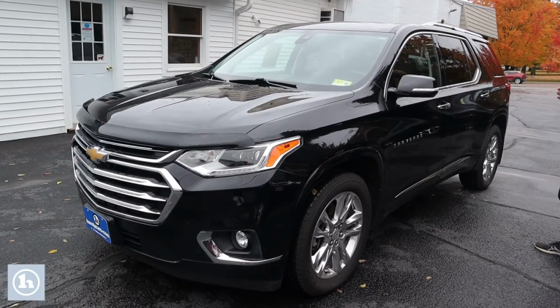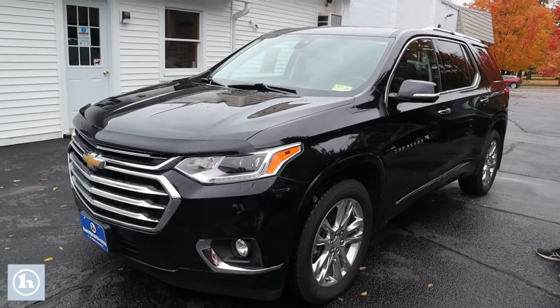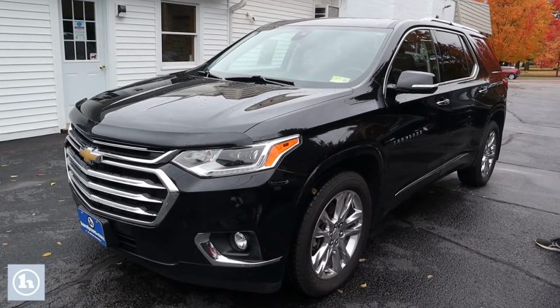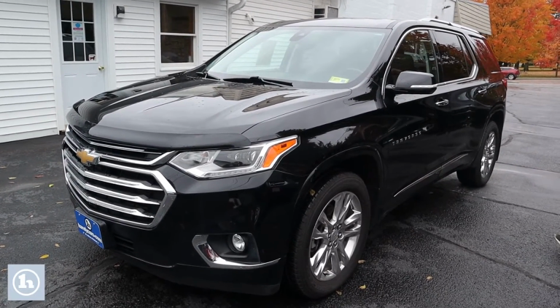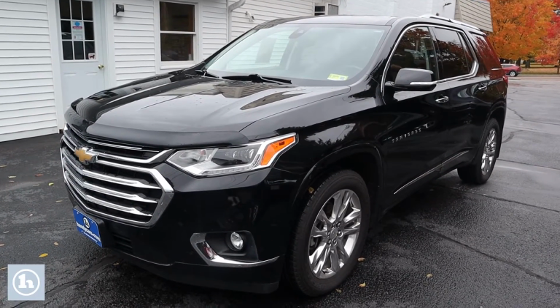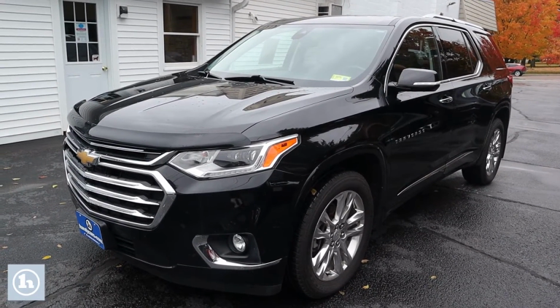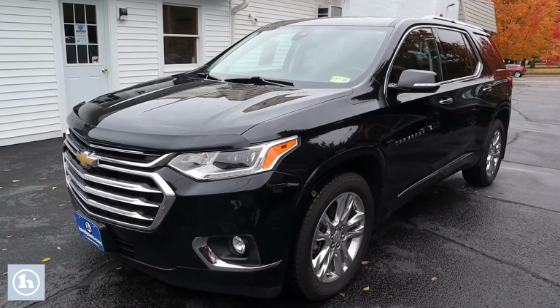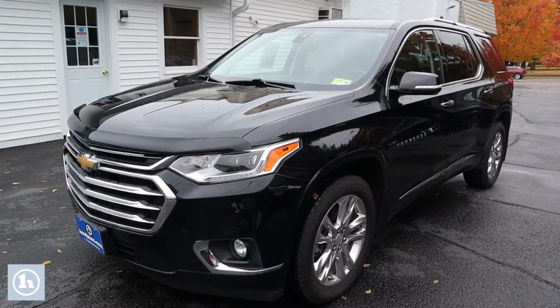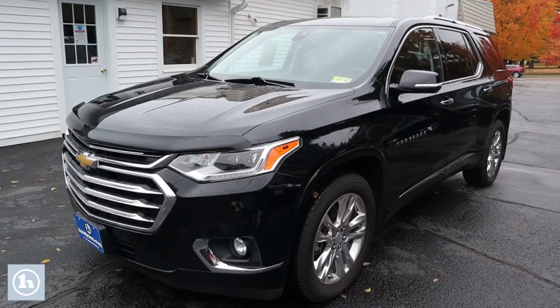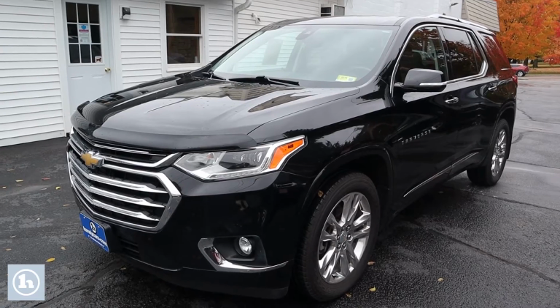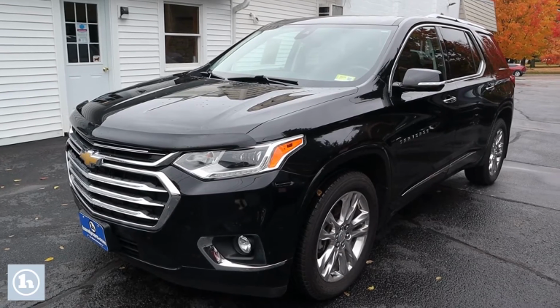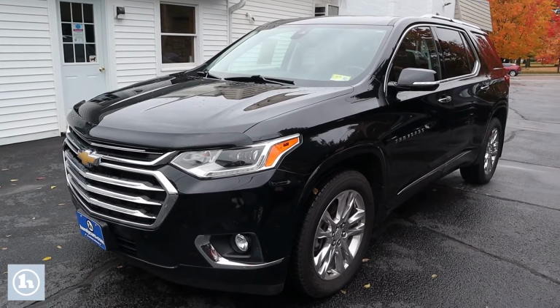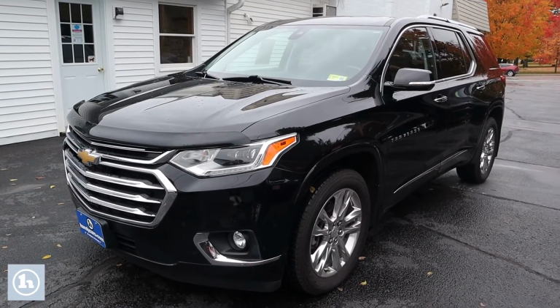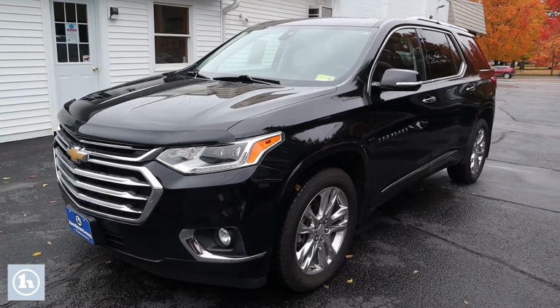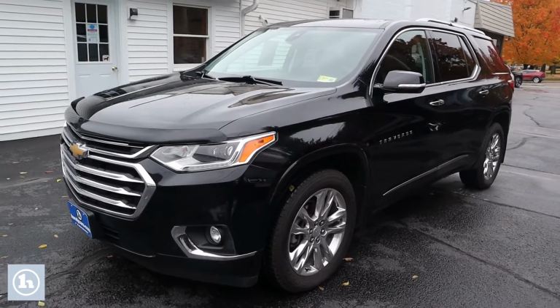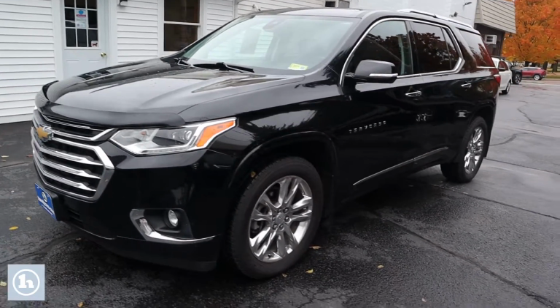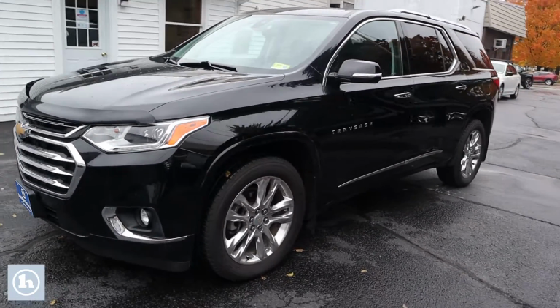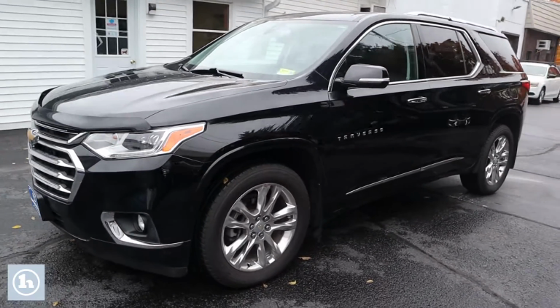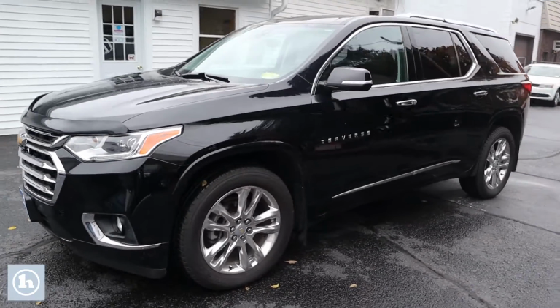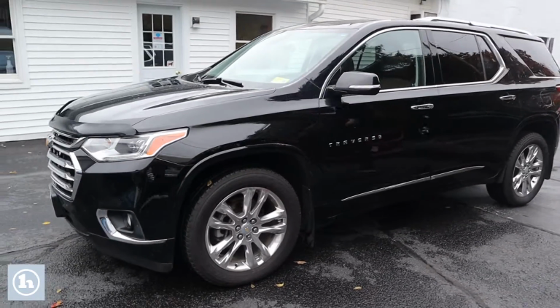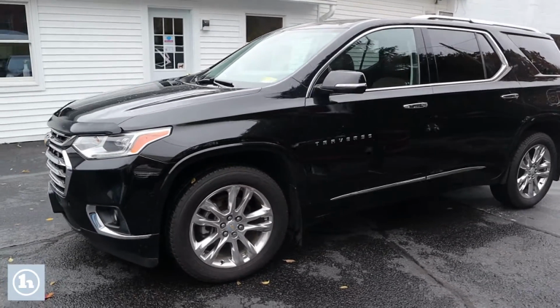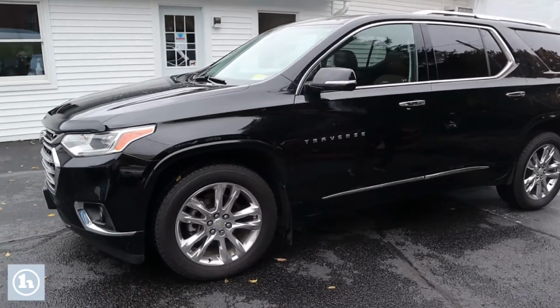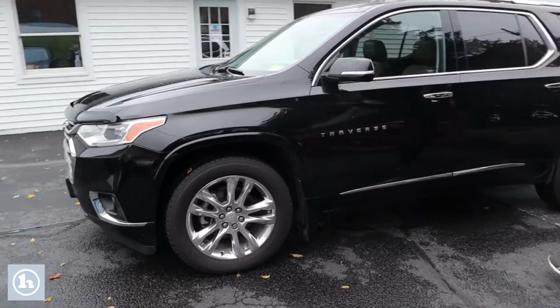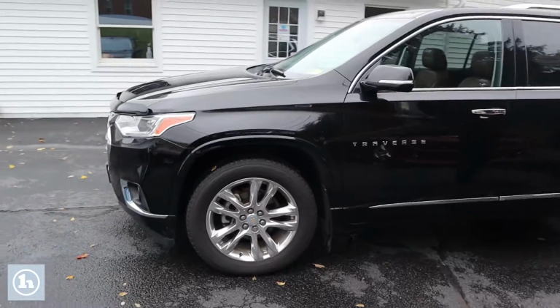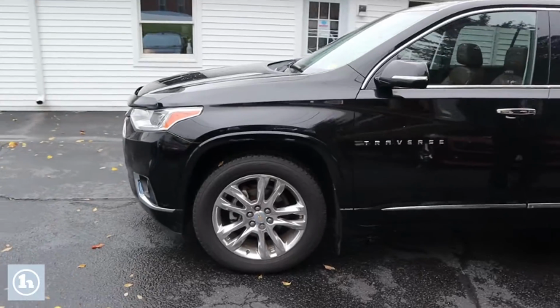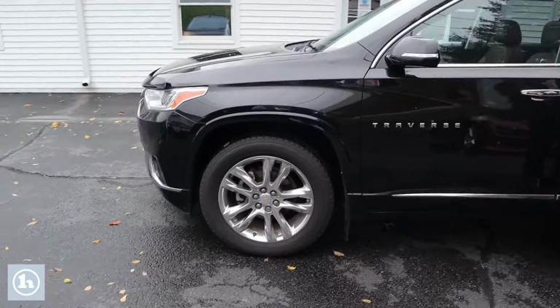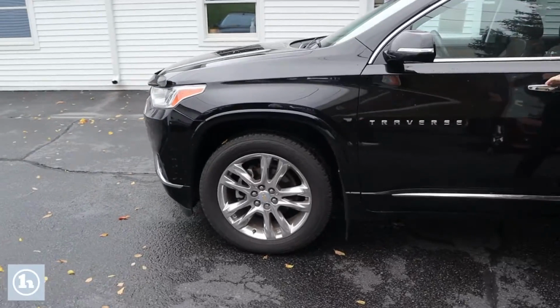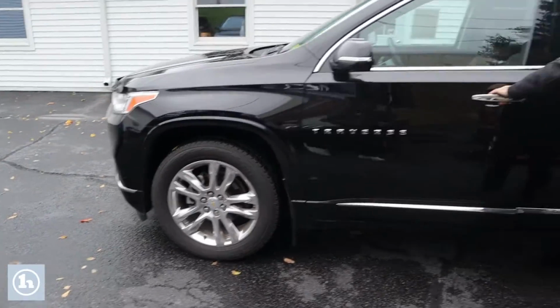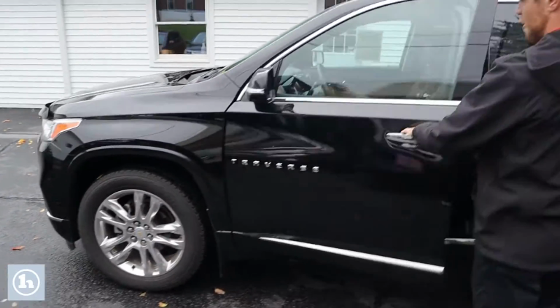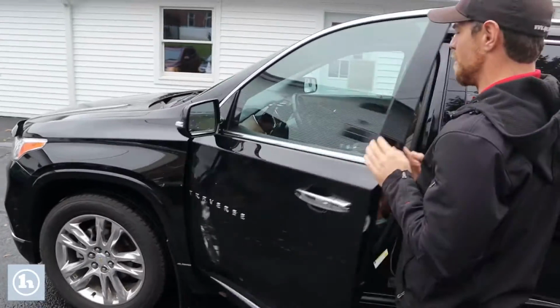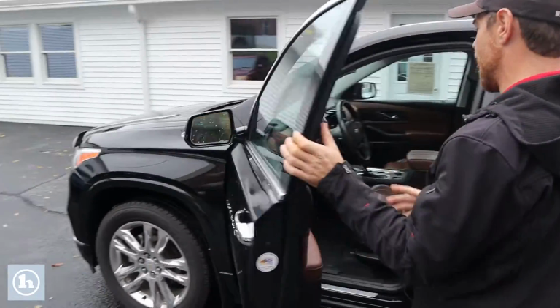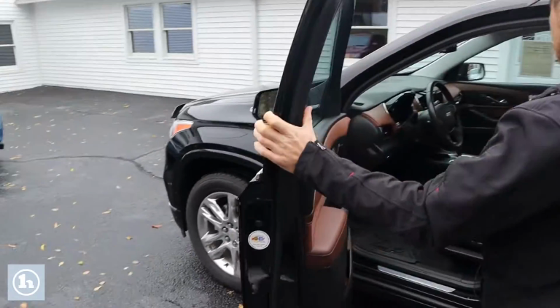This thing's a 2018, really nice. I do like the black on this thing. They put some chrome on the outside, kind of to match those chrome wheels that they put on this. Really, really nice looking vehicle. Got your chrome door handles here.